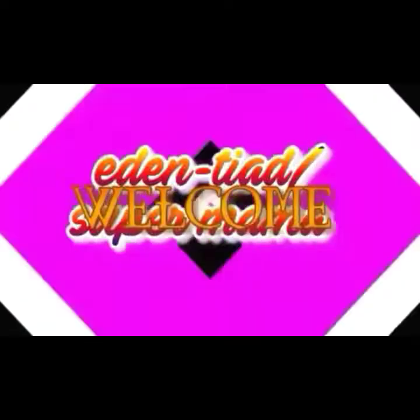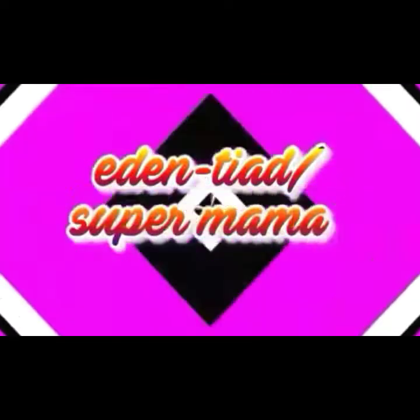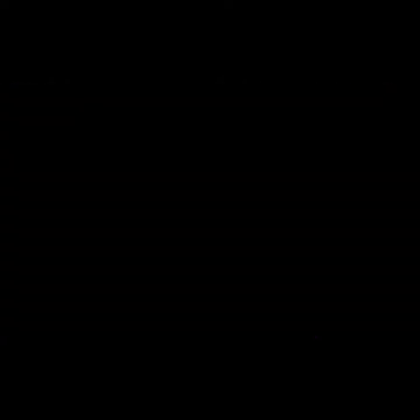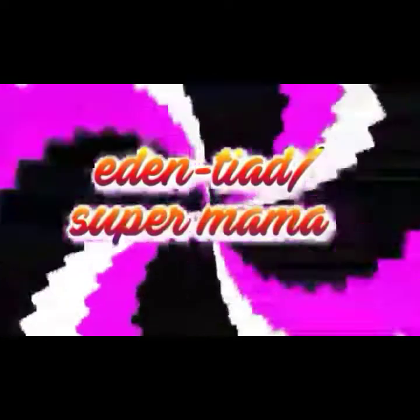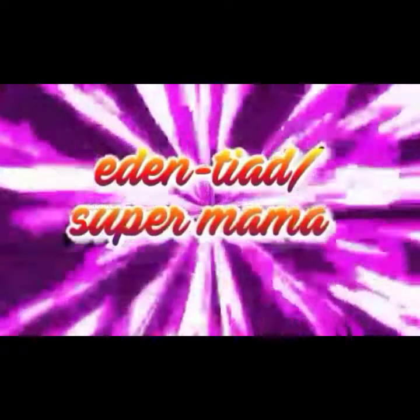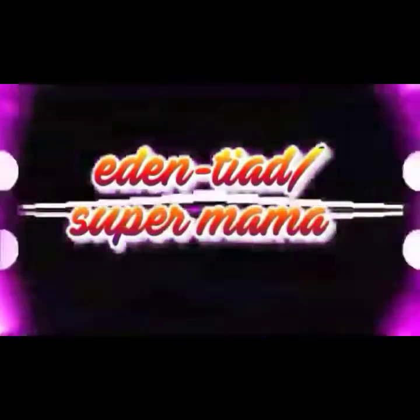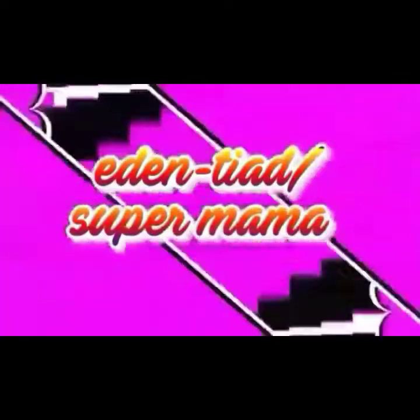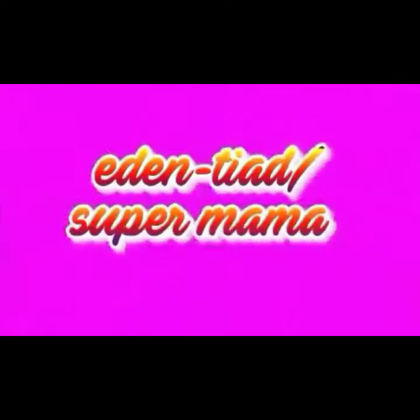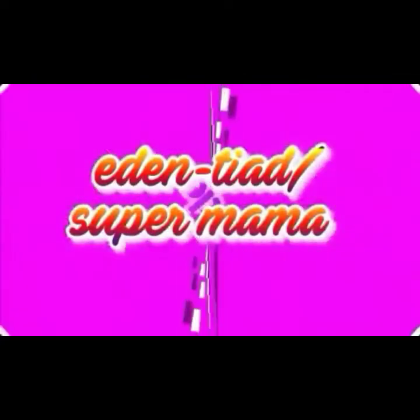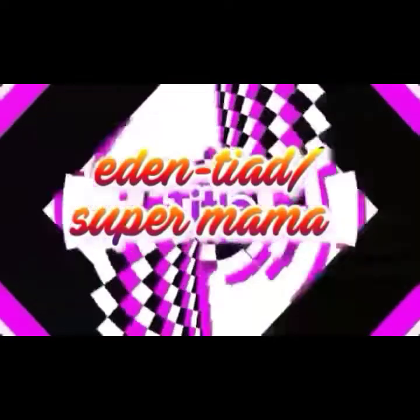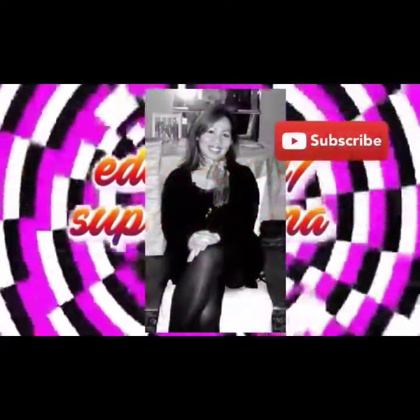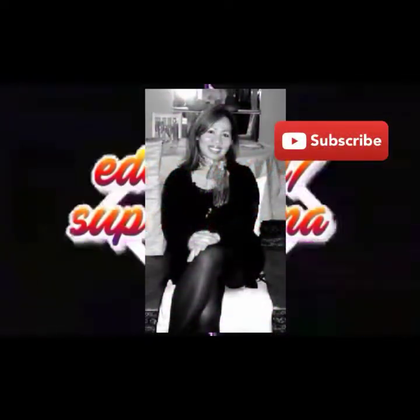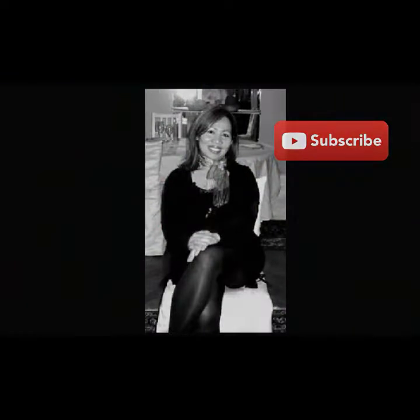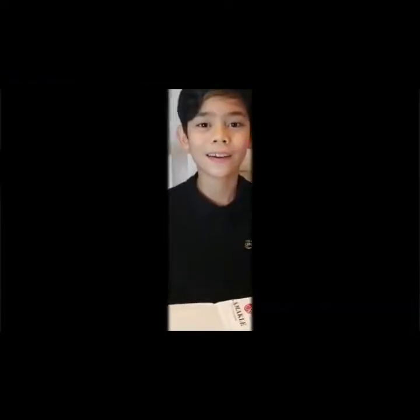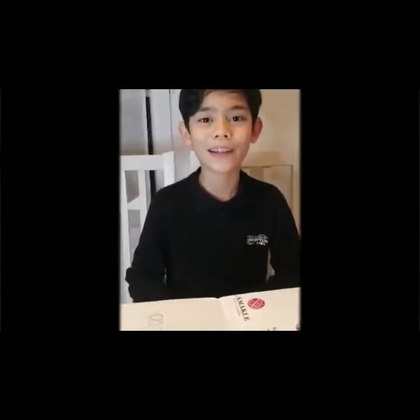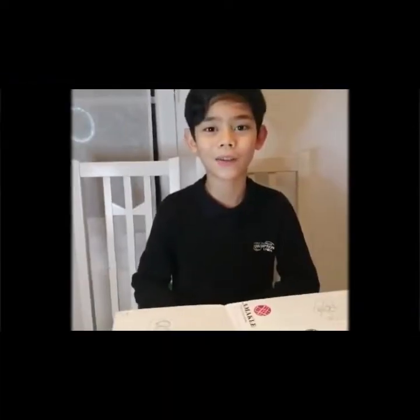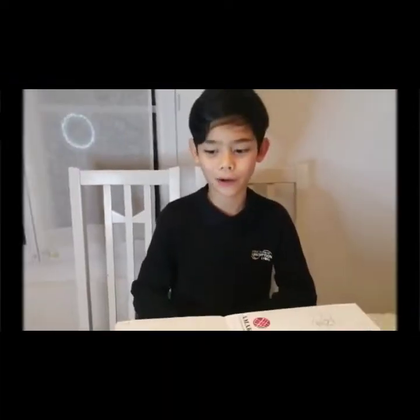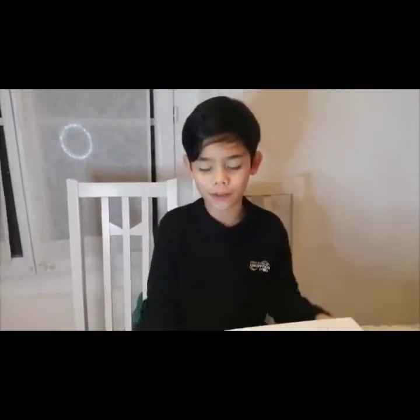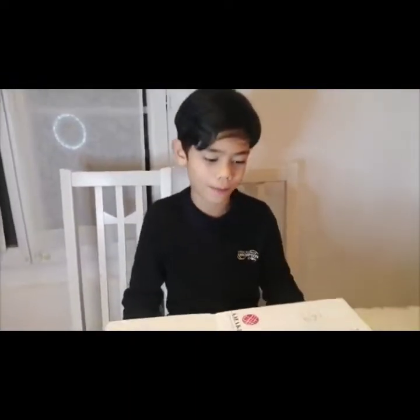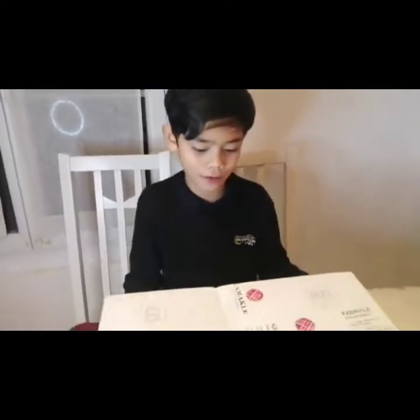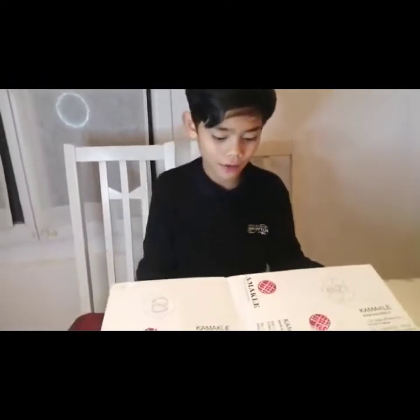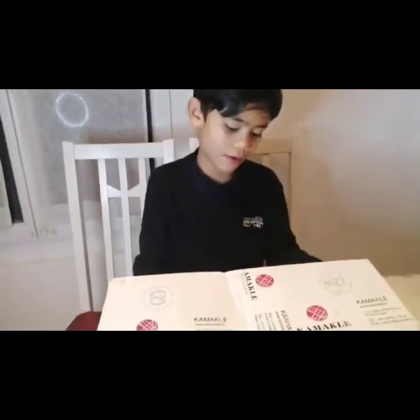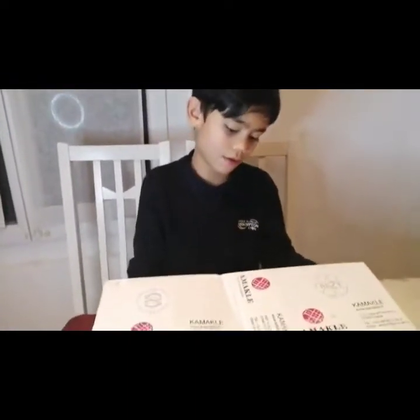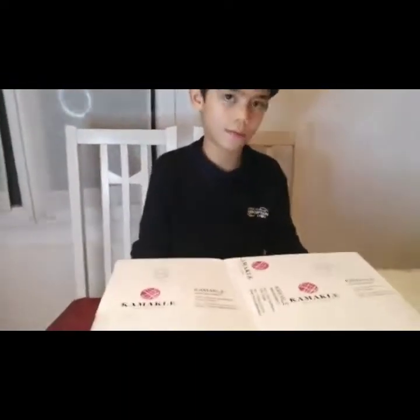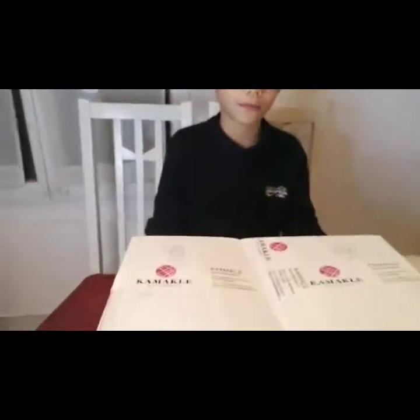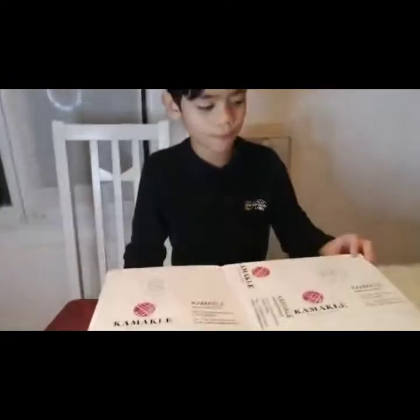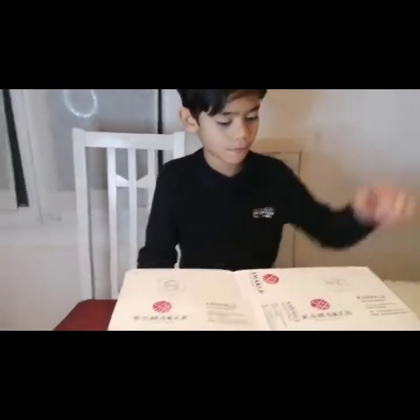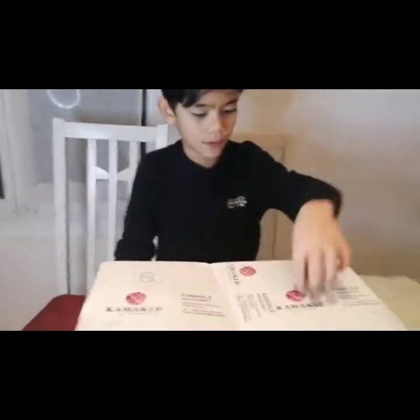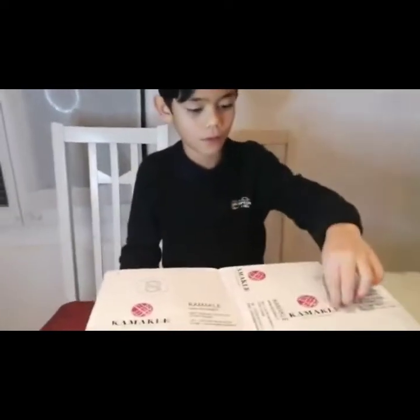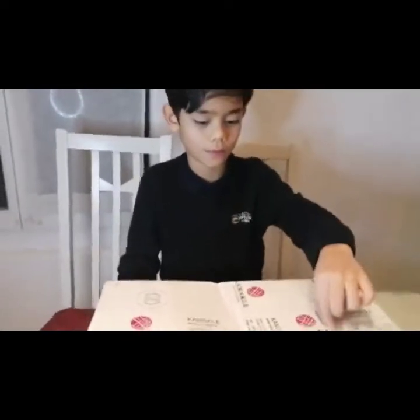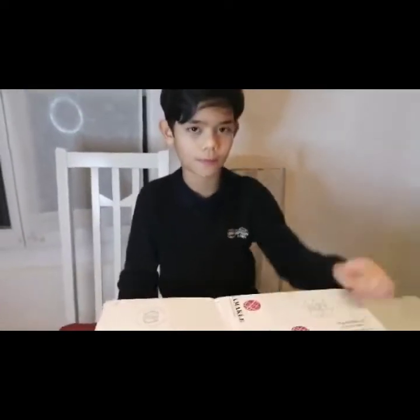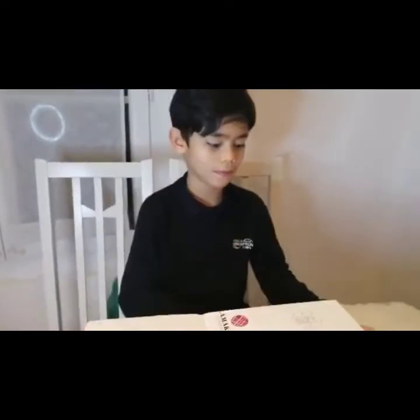Welcome to my YouTube channel at eden-tia slash super mama. Hello everybody, so today we're doing an unboxing — we have a special unboxing today.